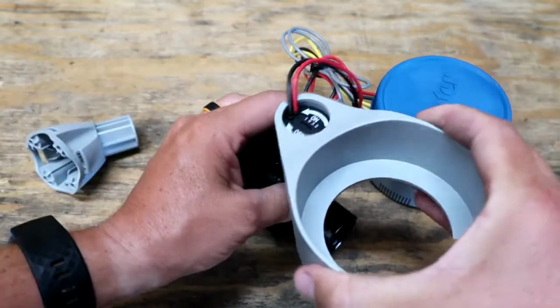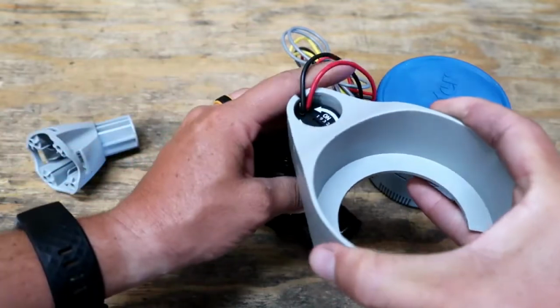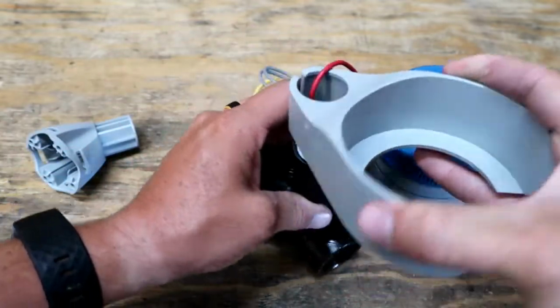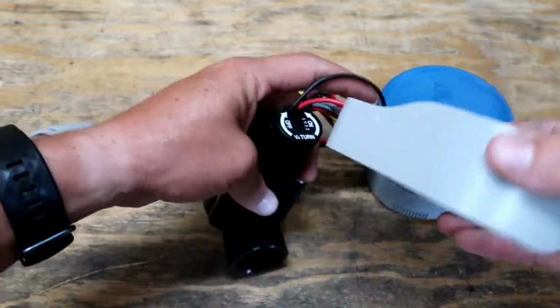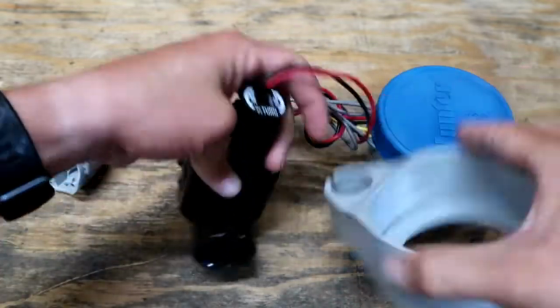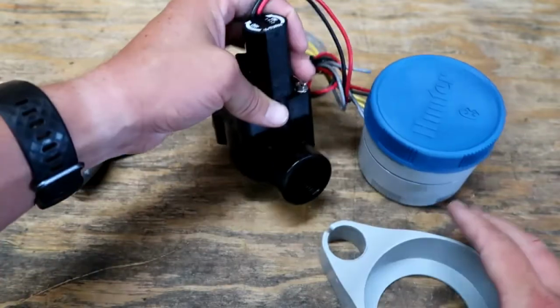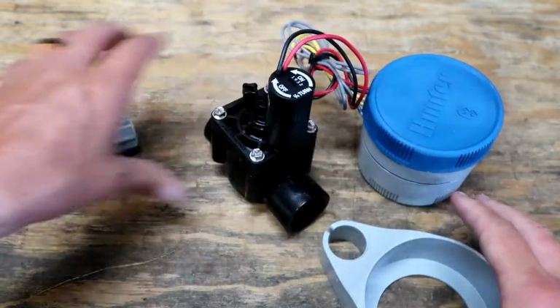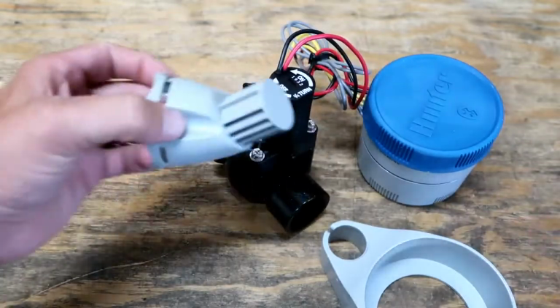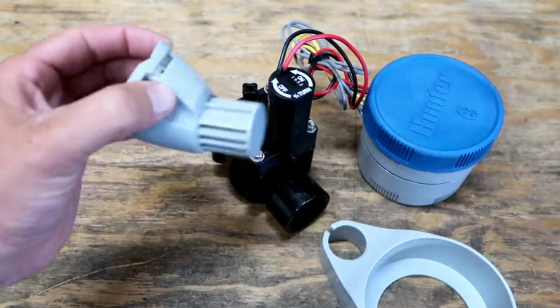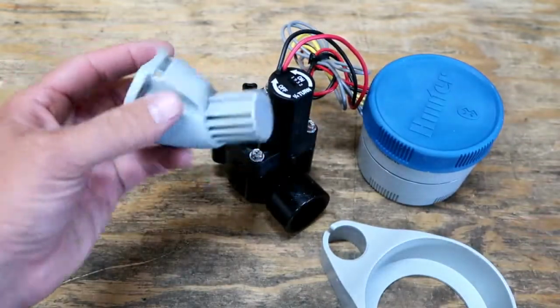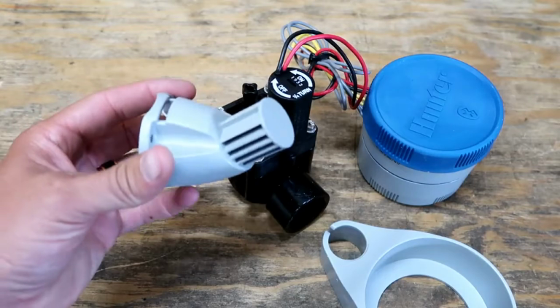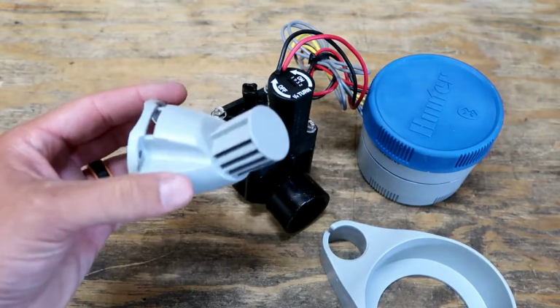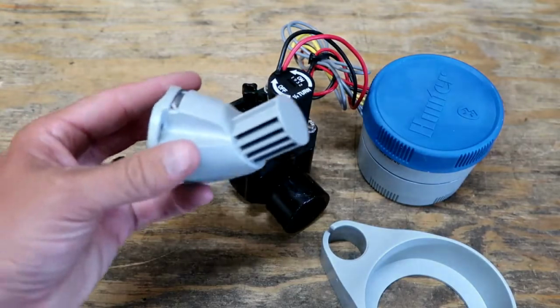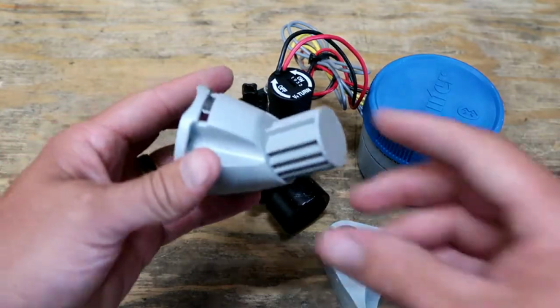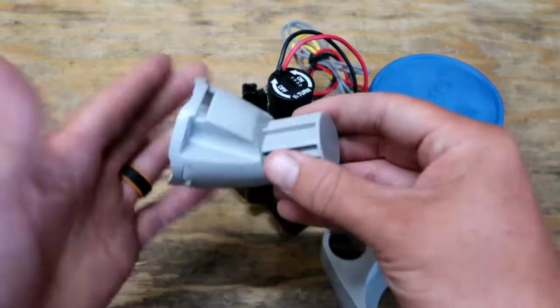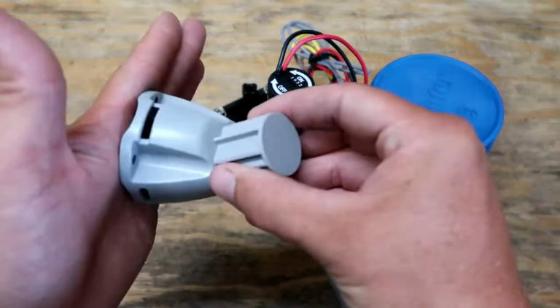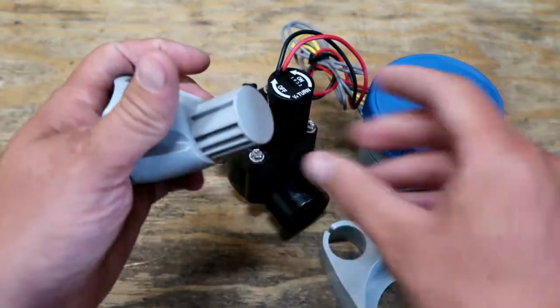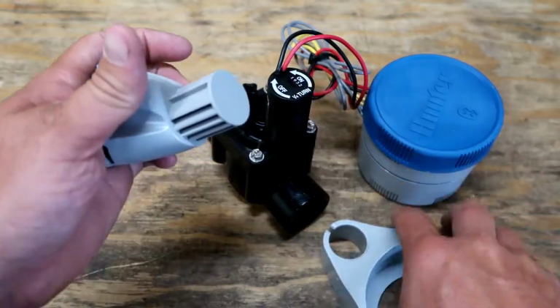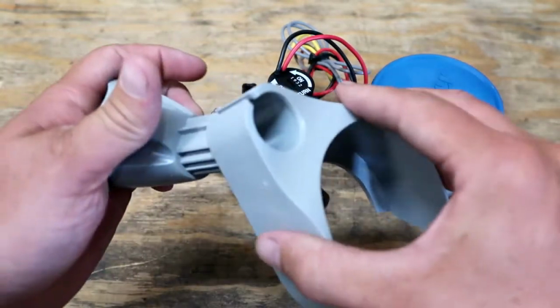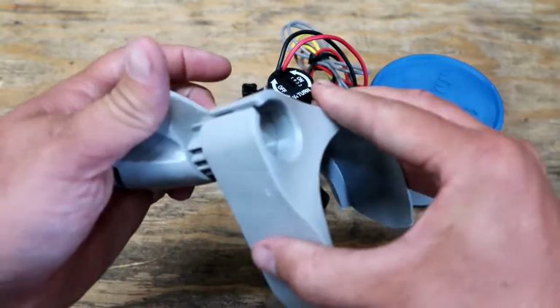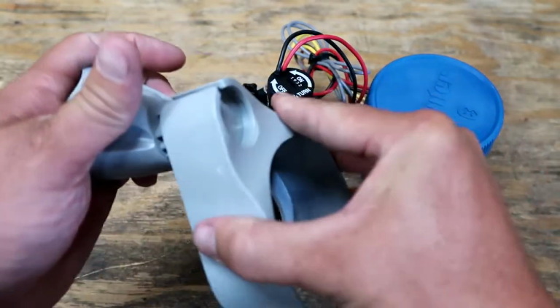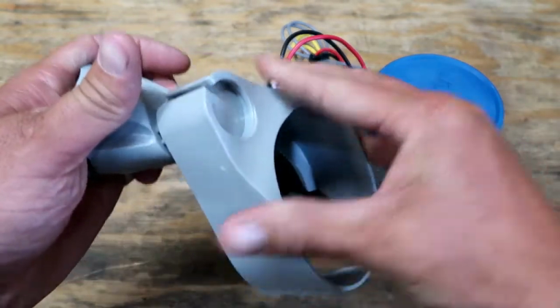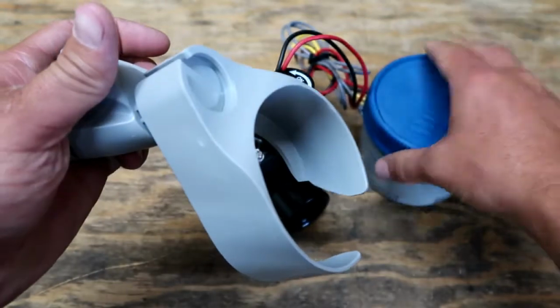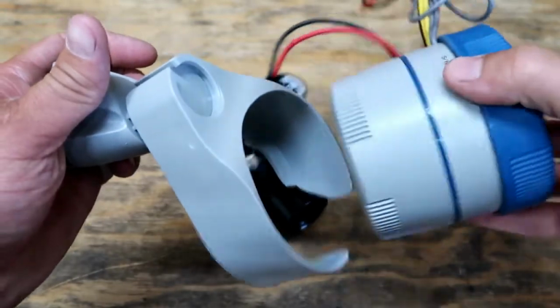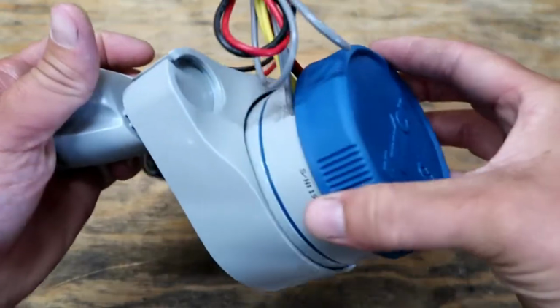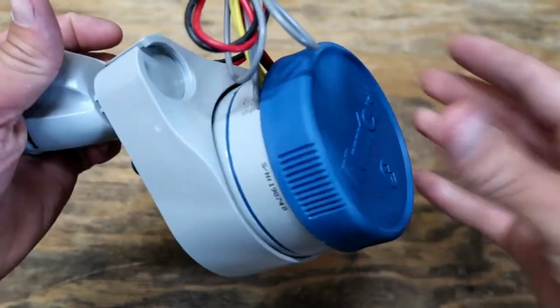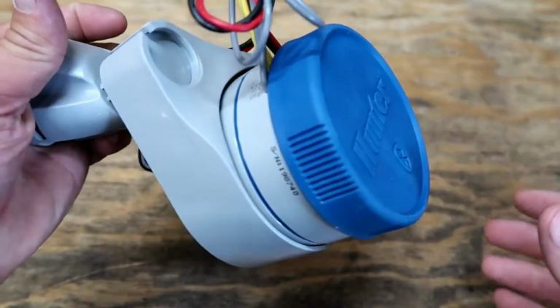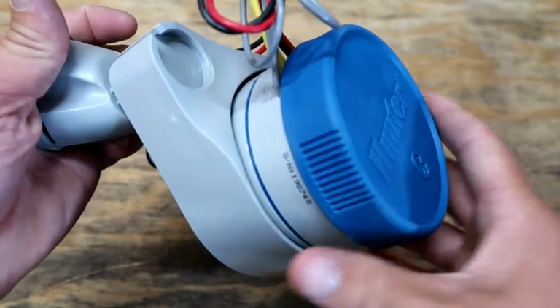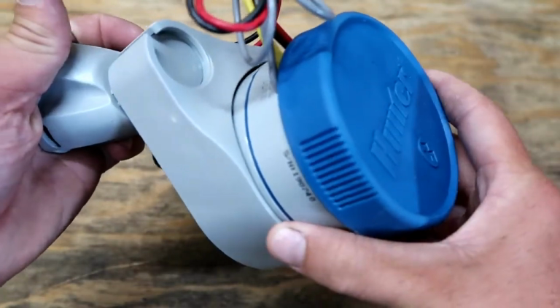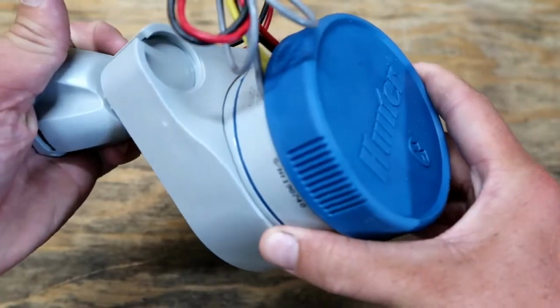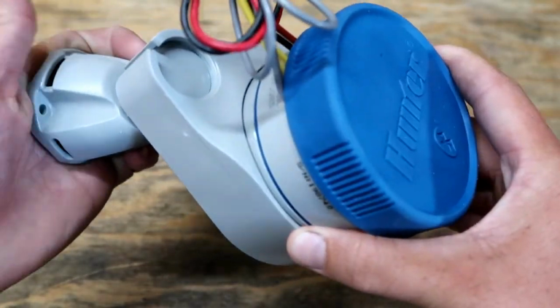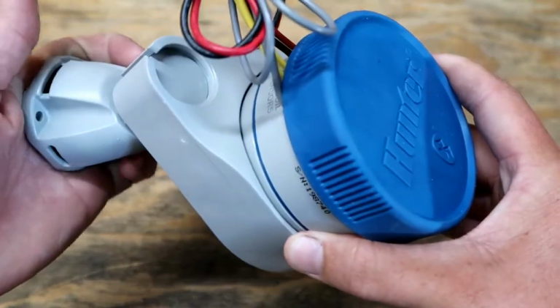But you can also mount this little dealio on the side of the valve box — inside, stick it on the side of the valve box. Put this little clip on there, and you can put it right there. It'll give you some access from the outside.